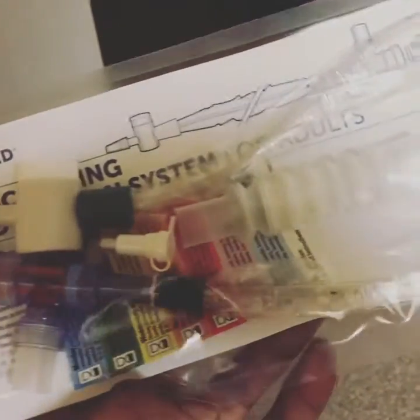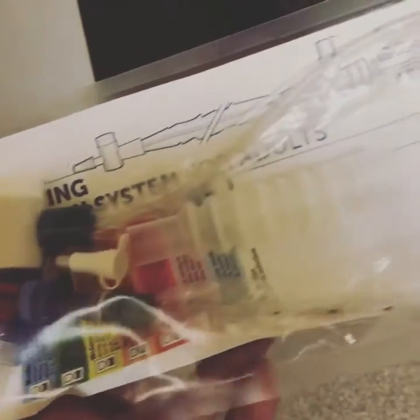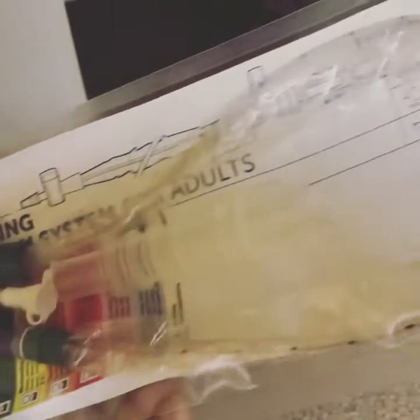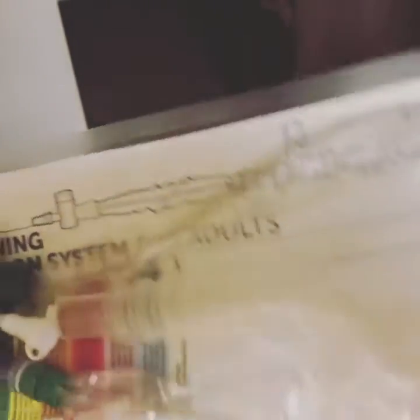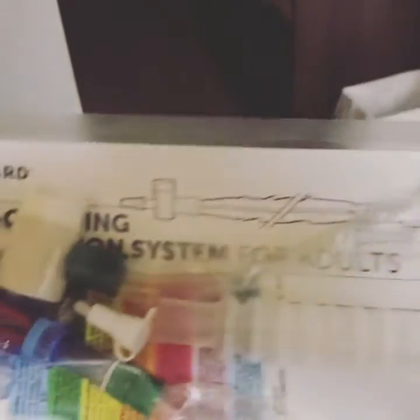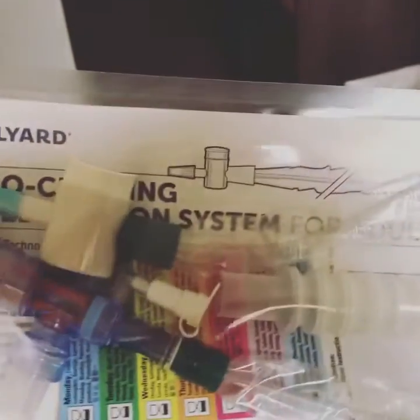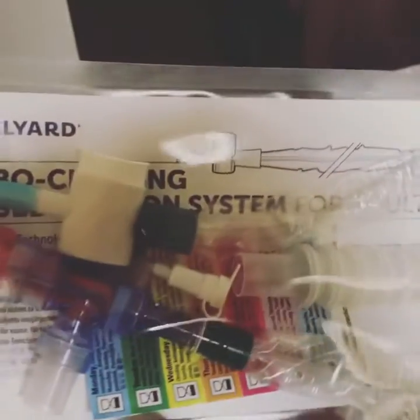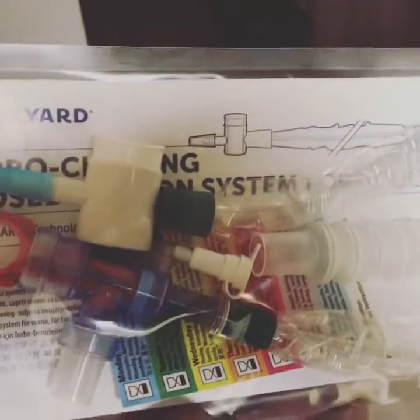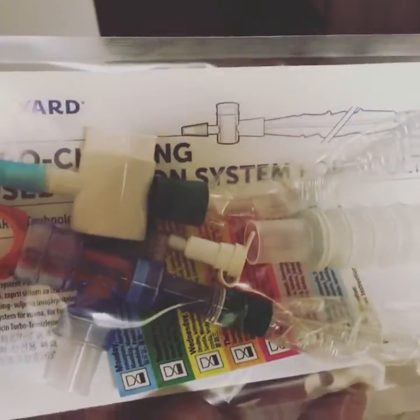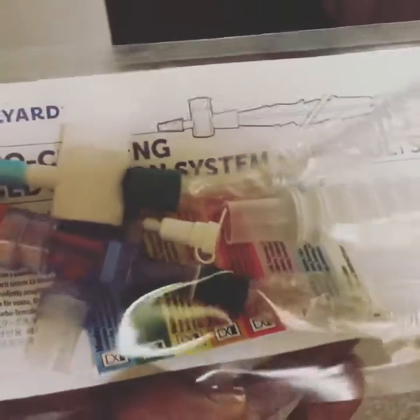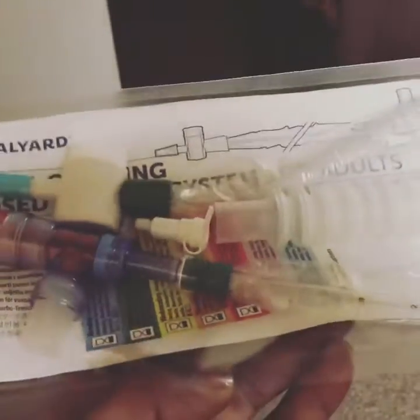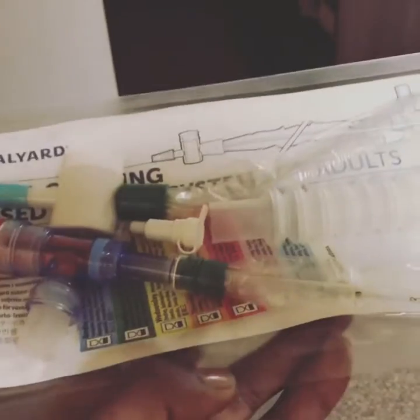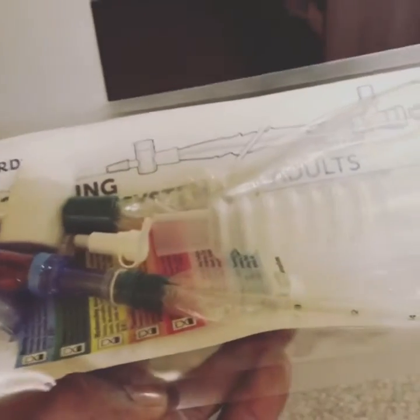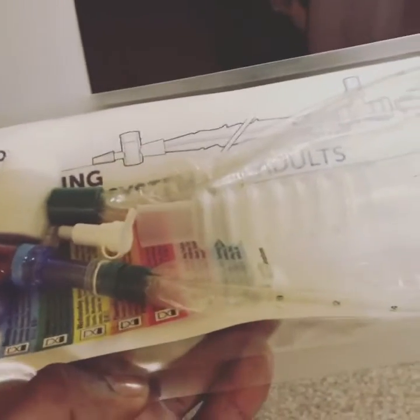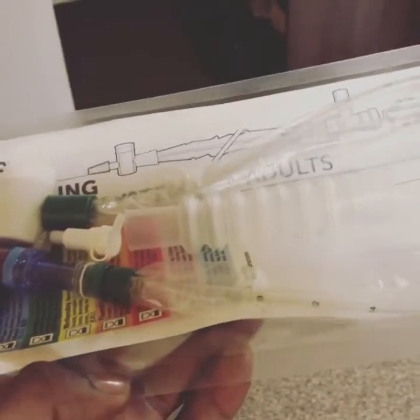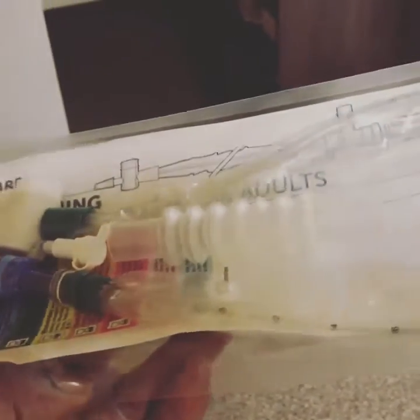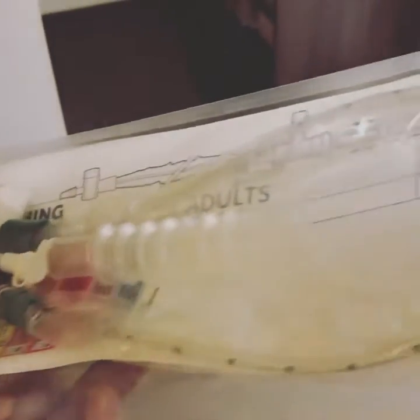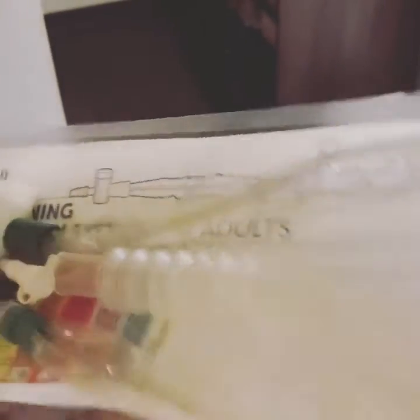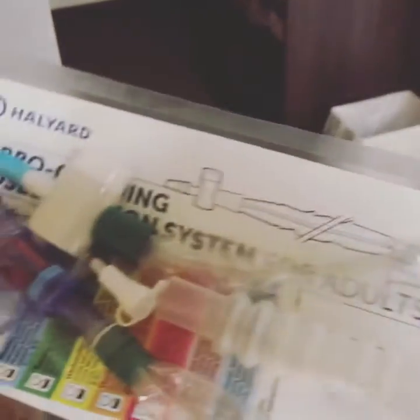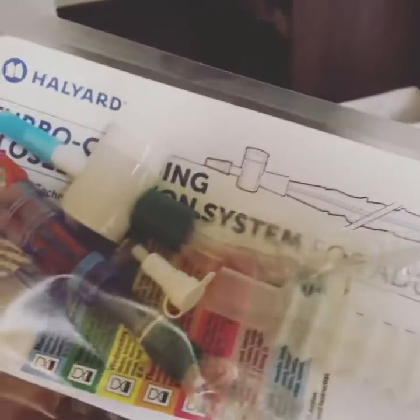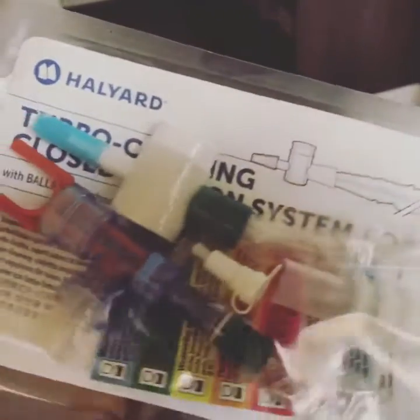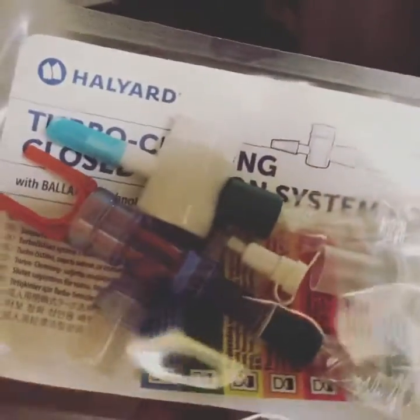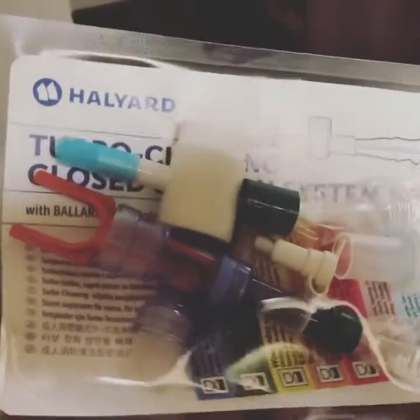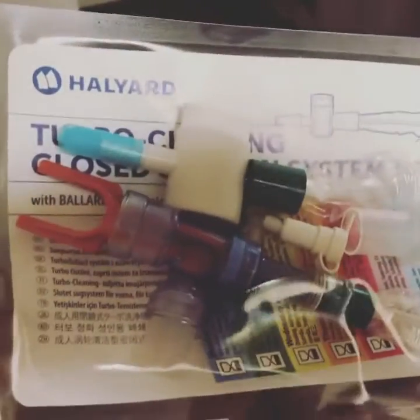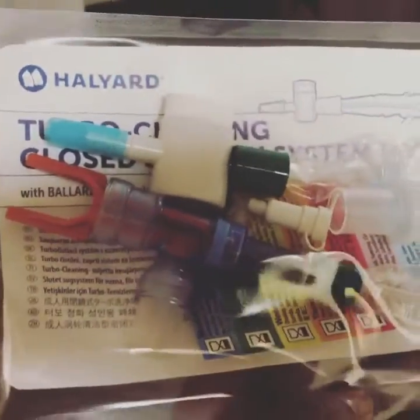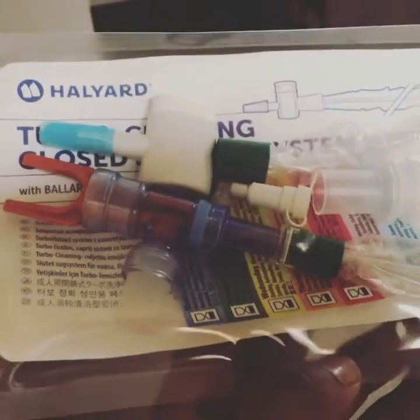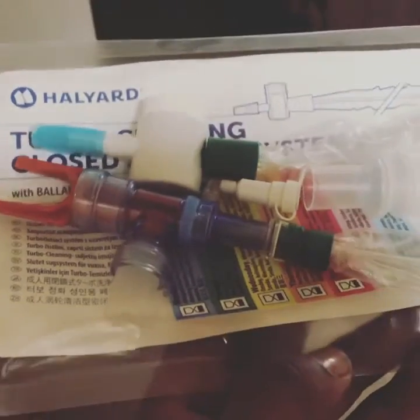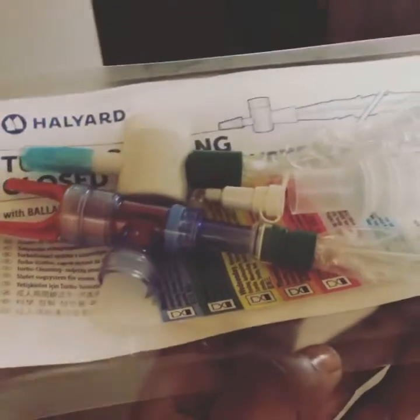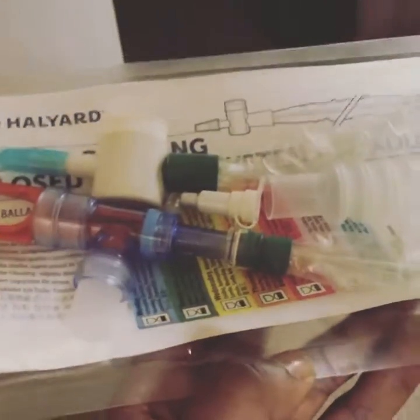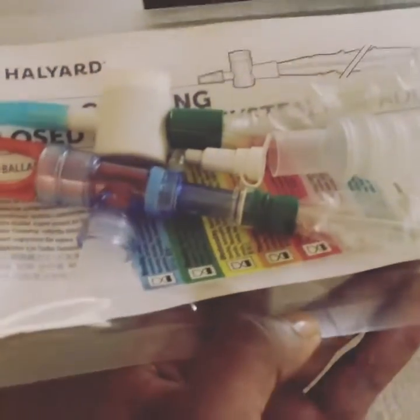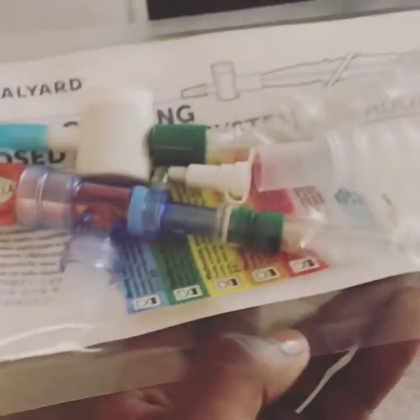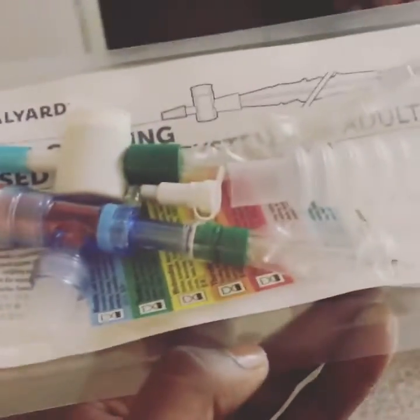This is our Ballard closed suction system that we have for patients that are intubated. After the patient is intubated, an endotracheal tube is placed in the airway — size 7, 7.5, or size 8.